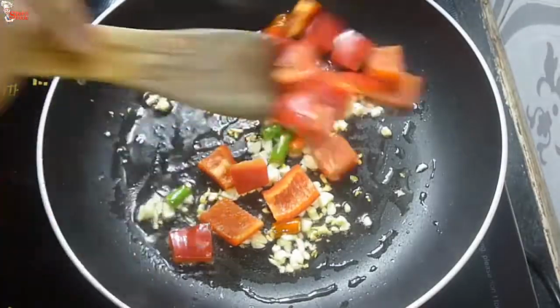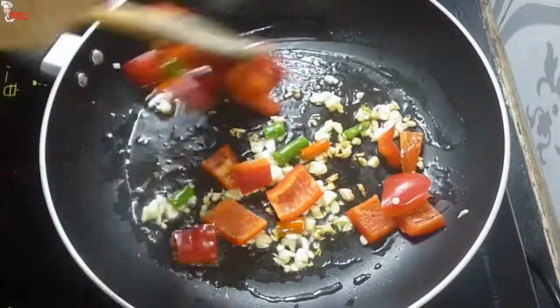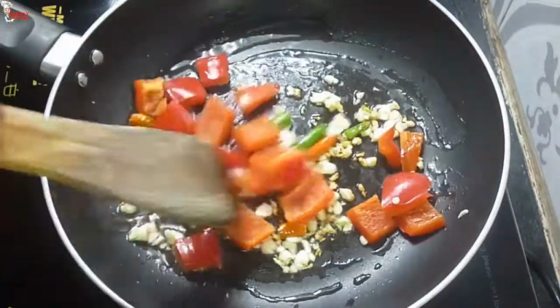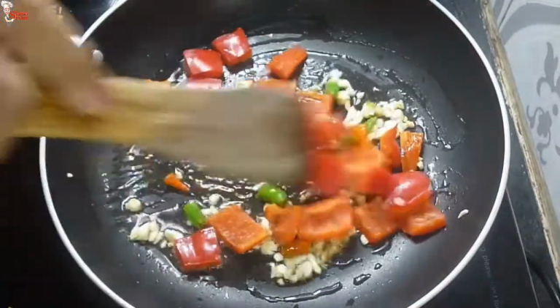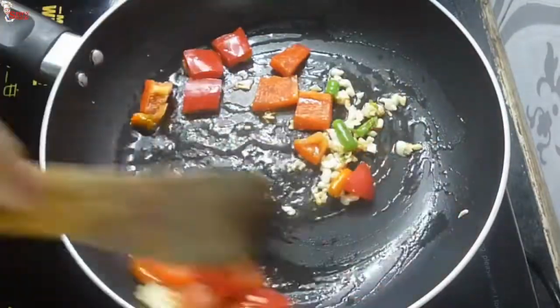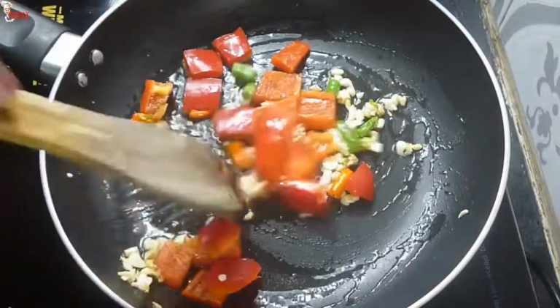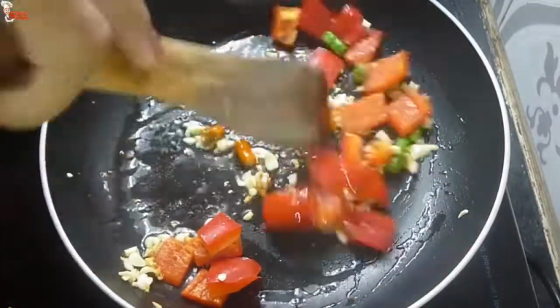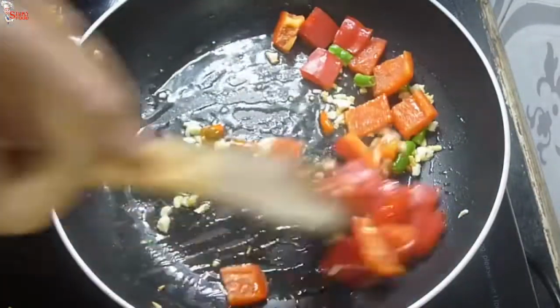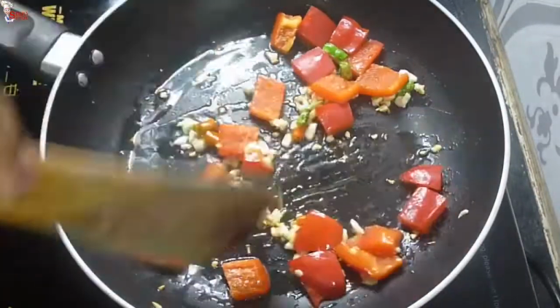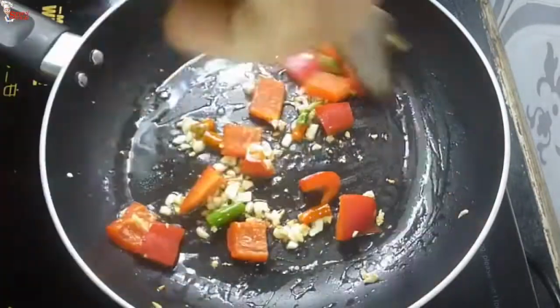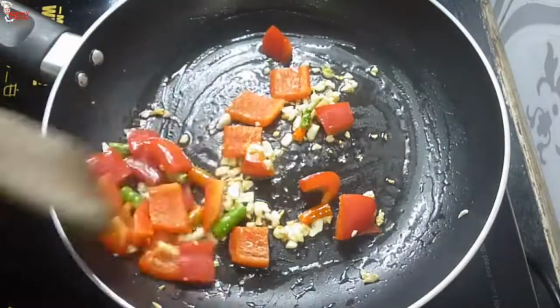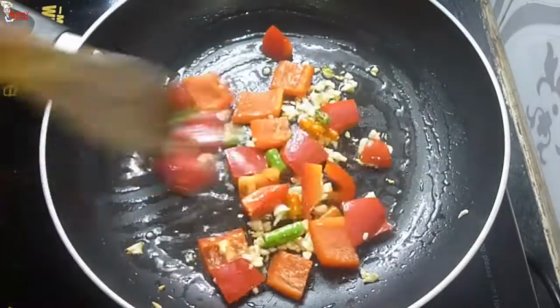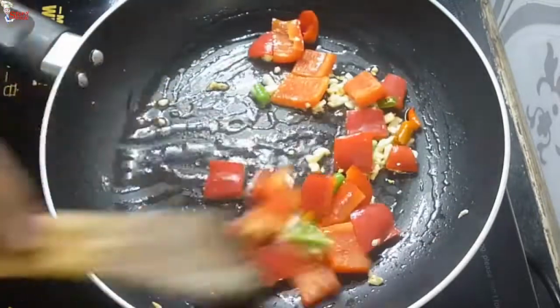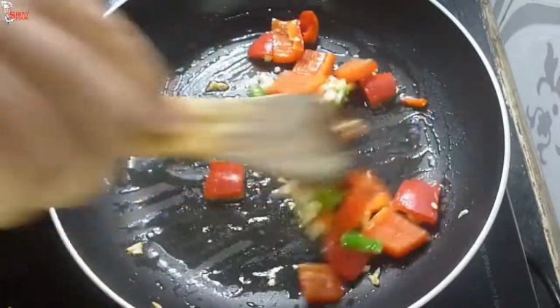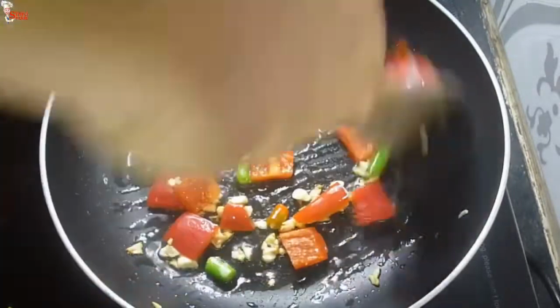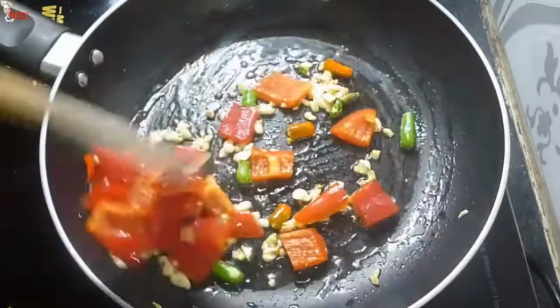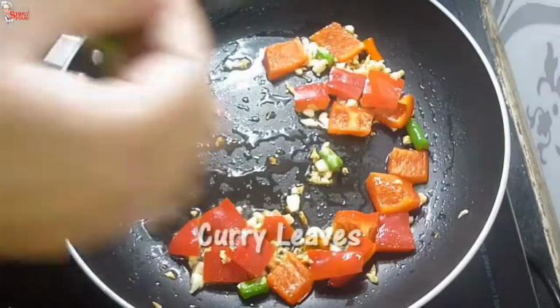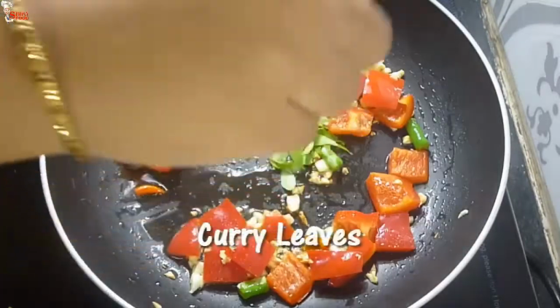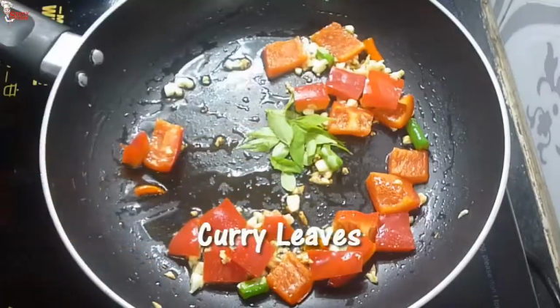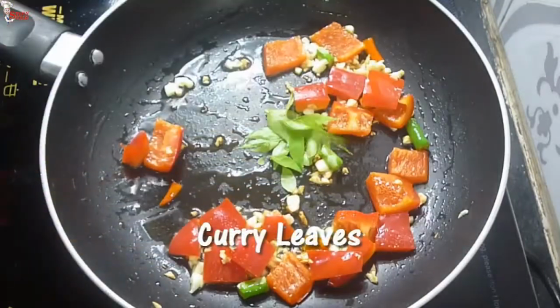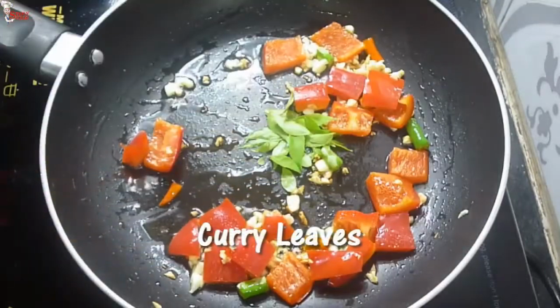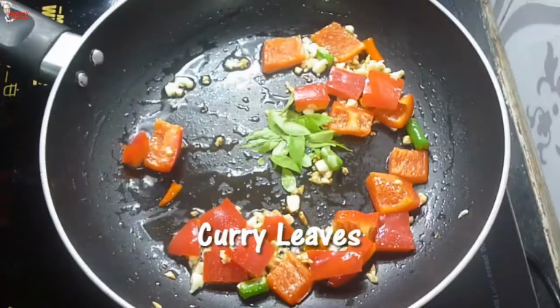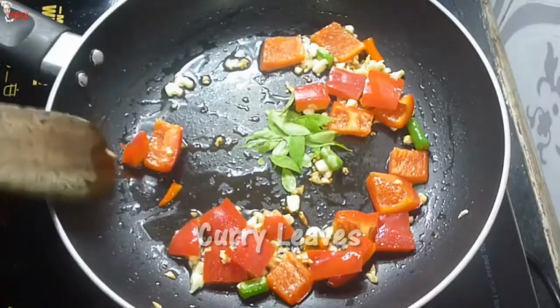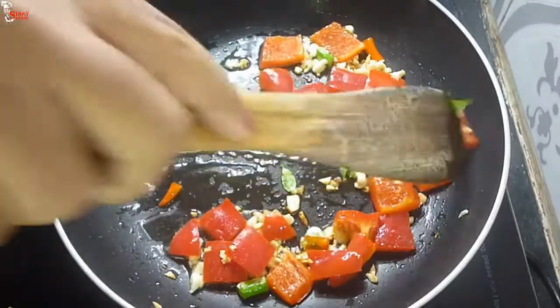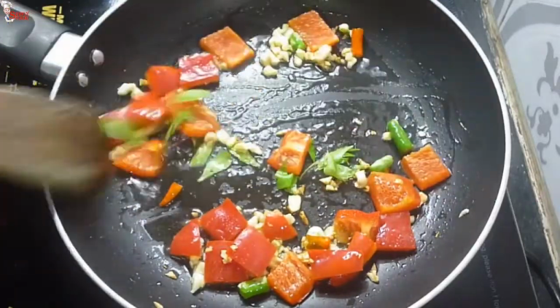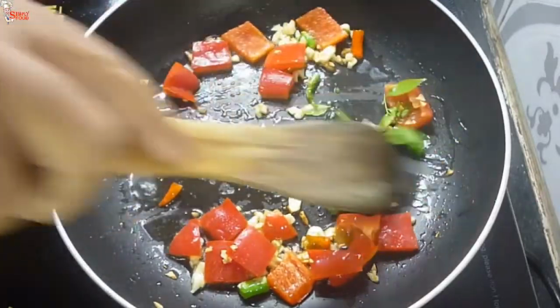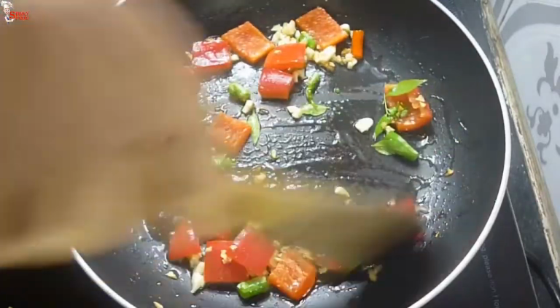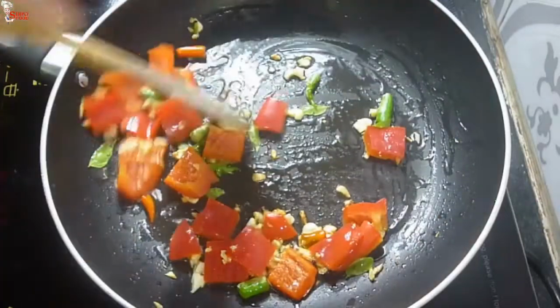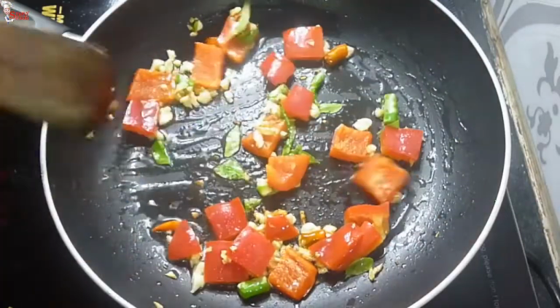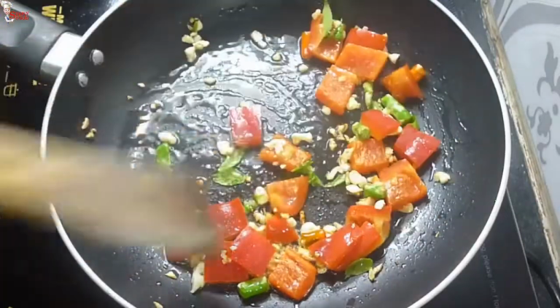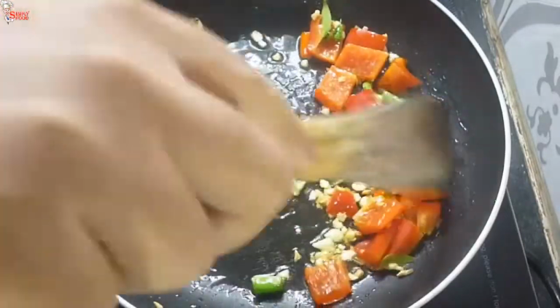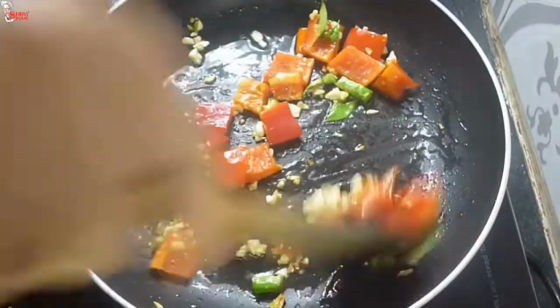Add butter and sauté them. Keep the flame low to medium, otherwise the garlic can burn easily. Now add curry leaves — do not skip the curry leaves, as it is a key ingredient for this recipe. Fry them well.